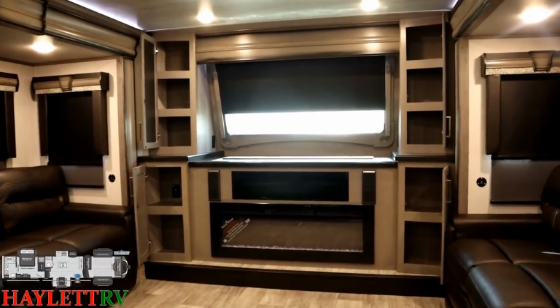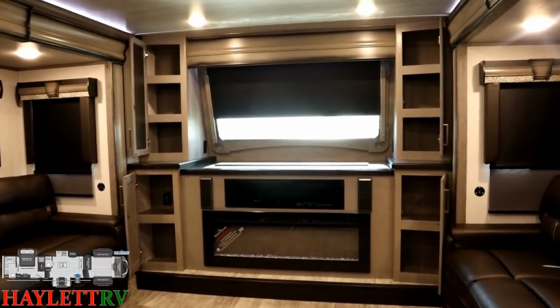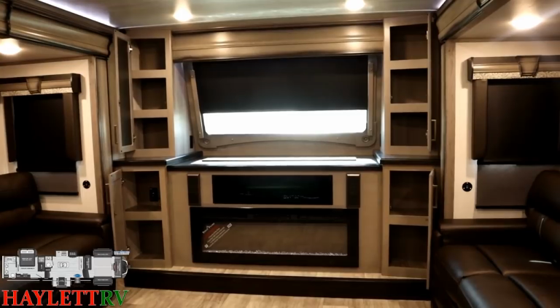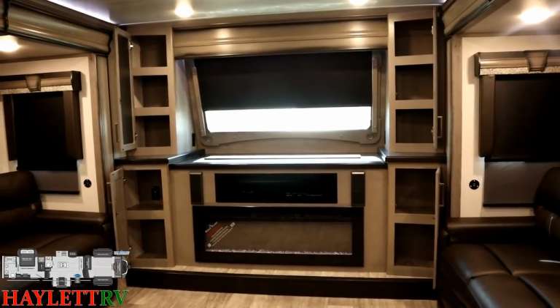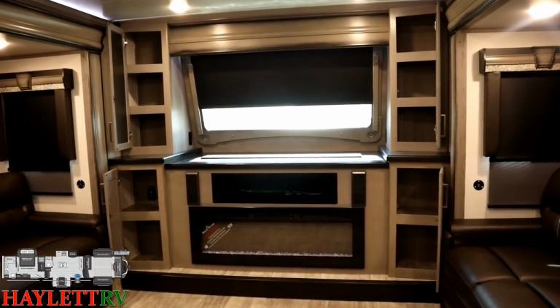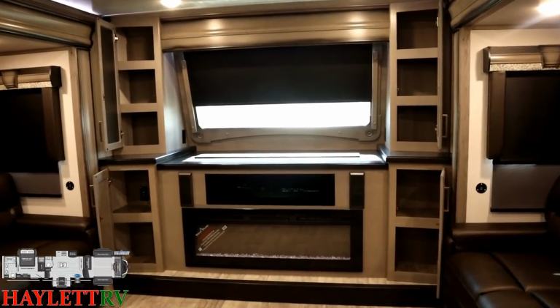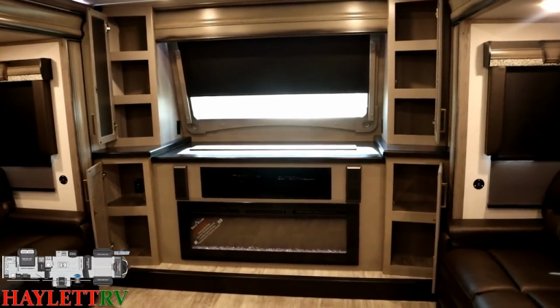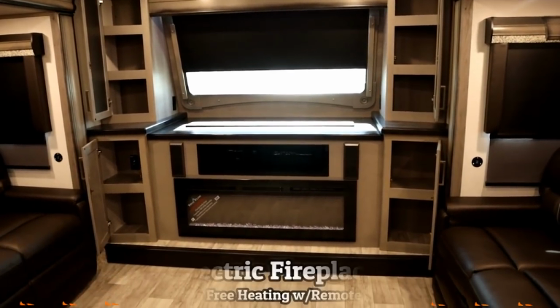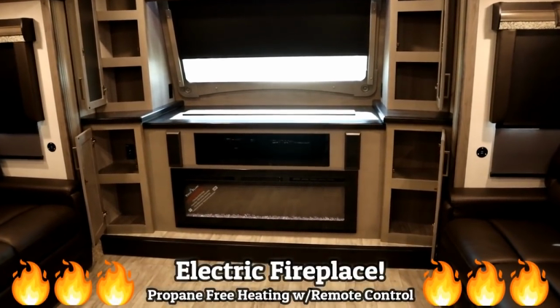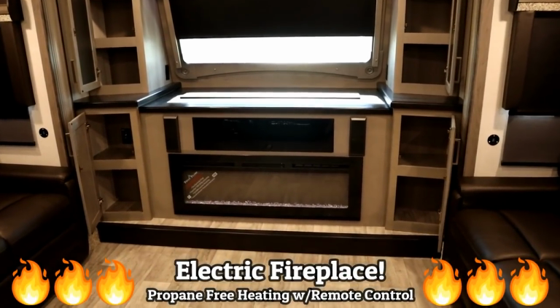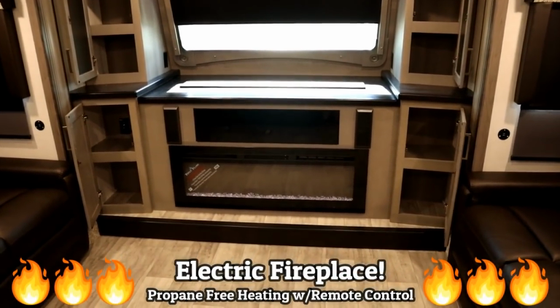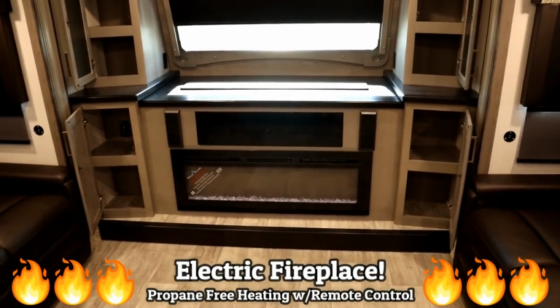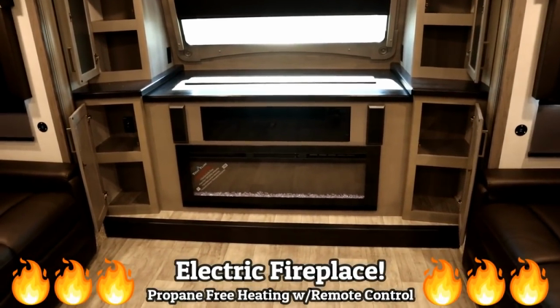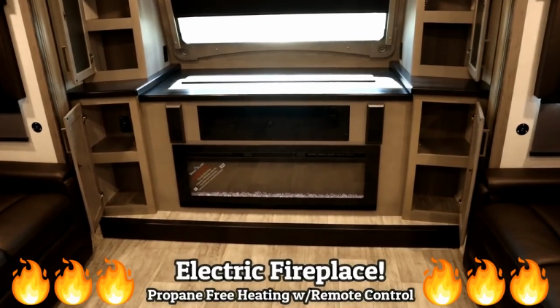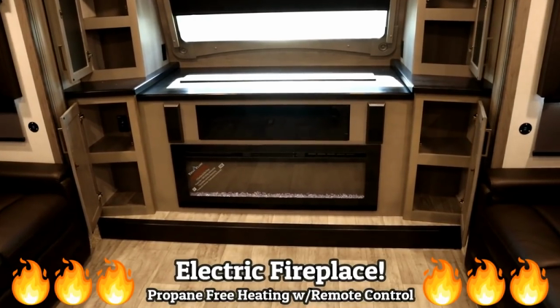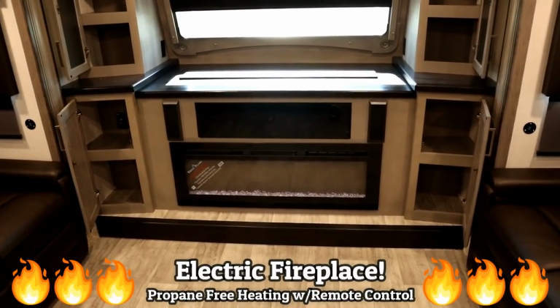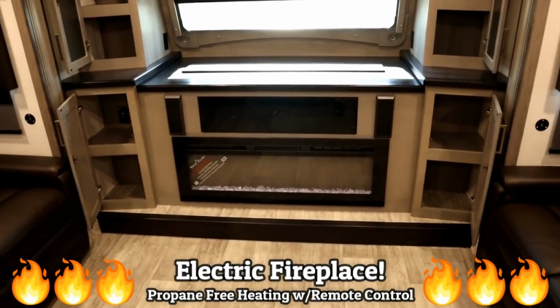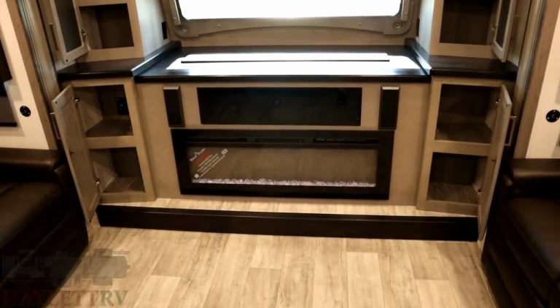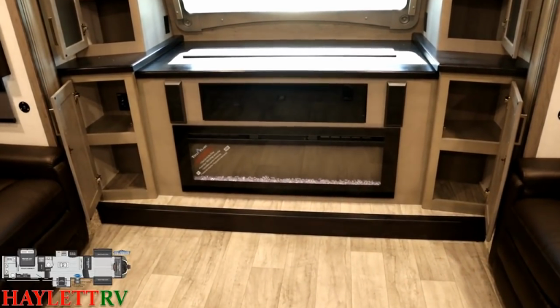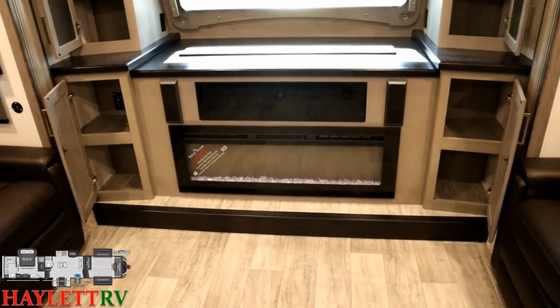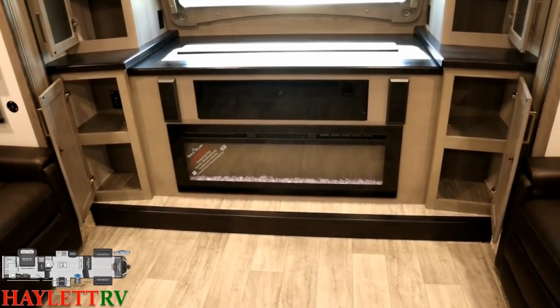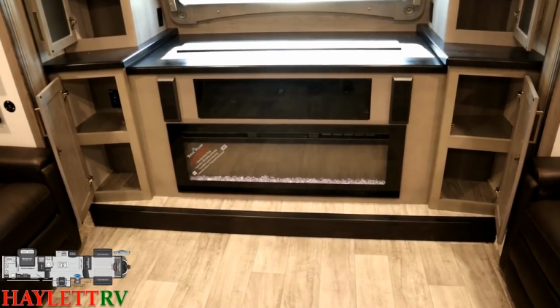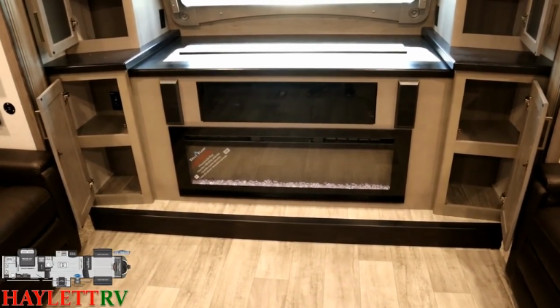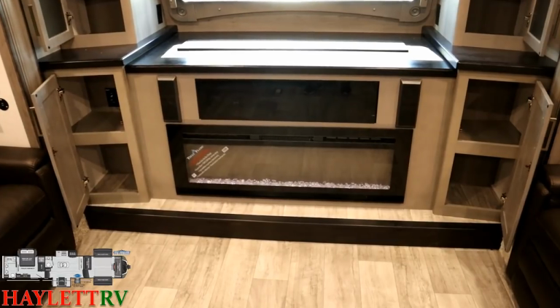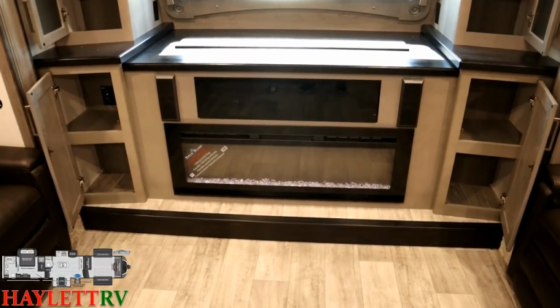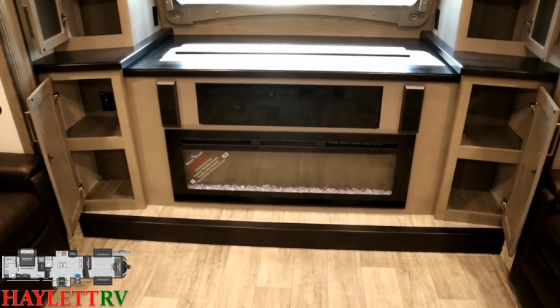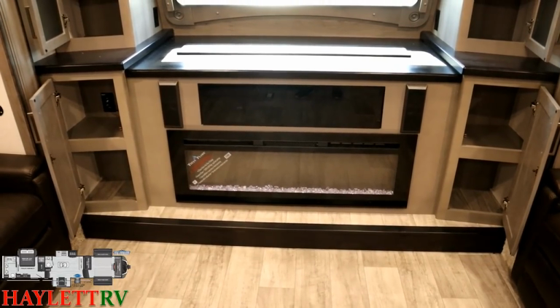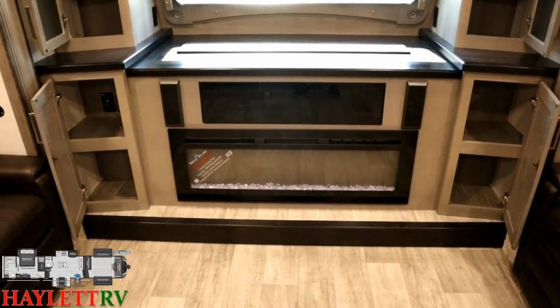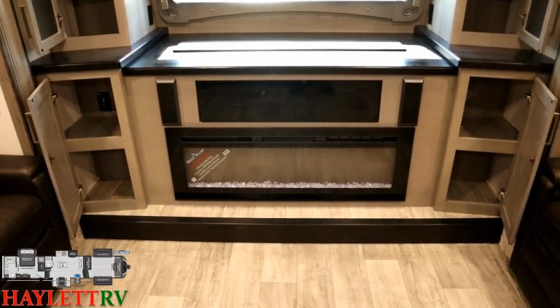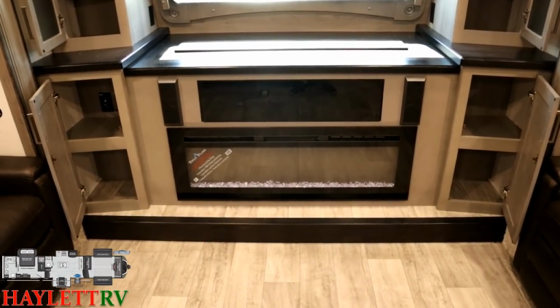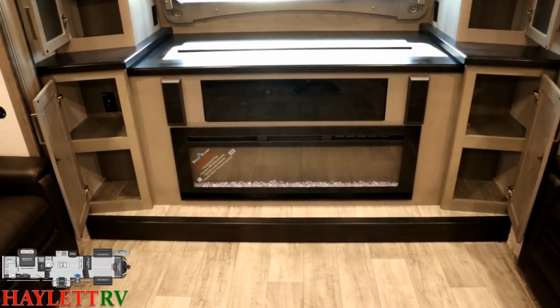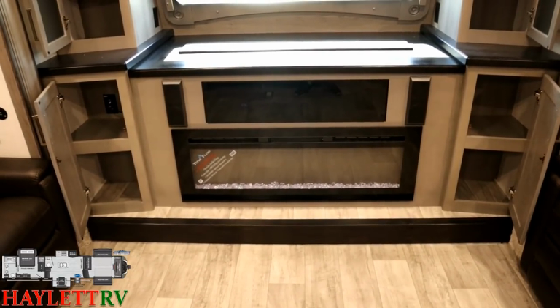Around the entertainment center we've got all kinds of storage. Down below, our electric space heating fireplace. And that smoky glass panel right above the fireplace is where things like our DVD, Bluetooth, and HDMI plugs and all that stuff is located.